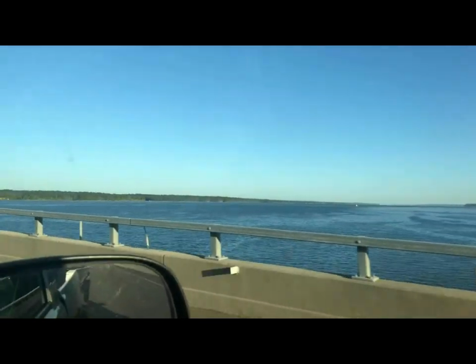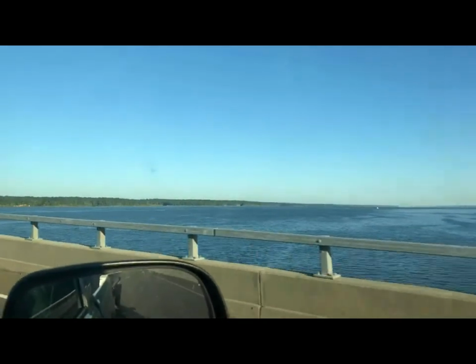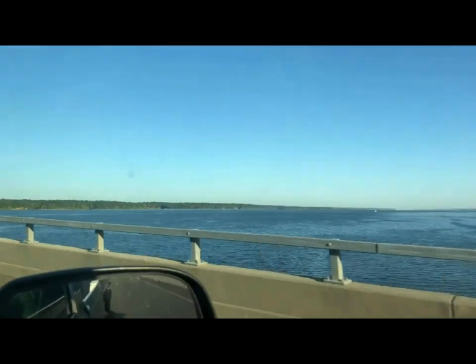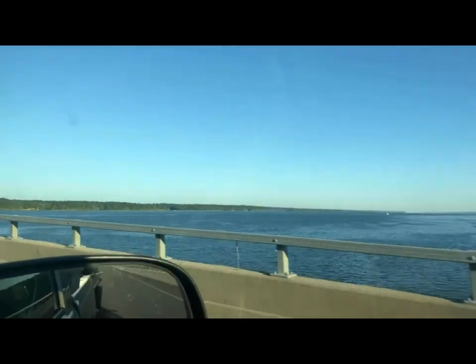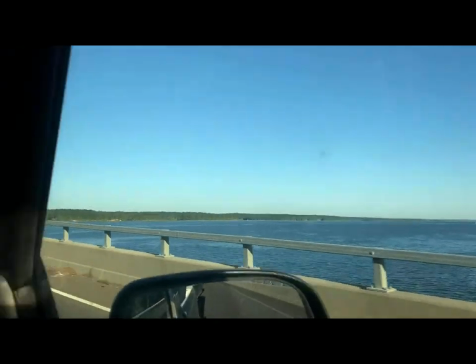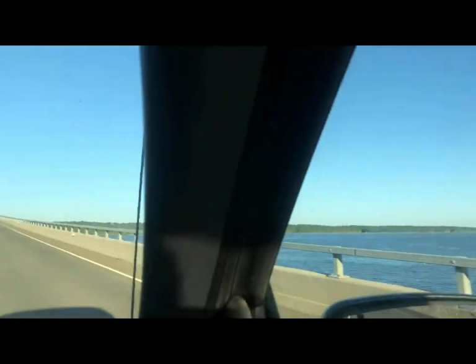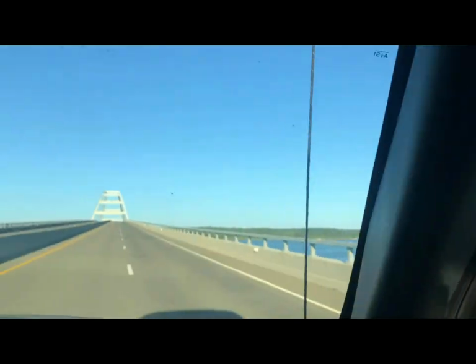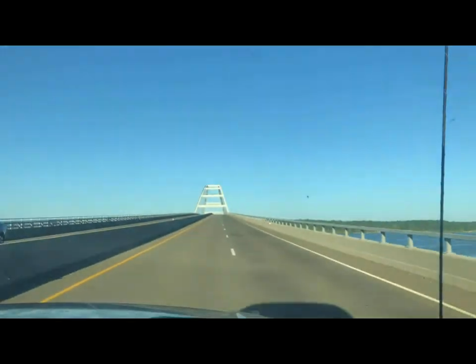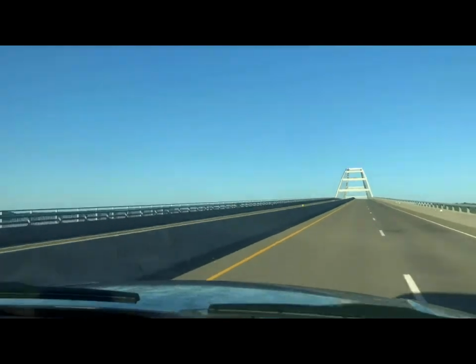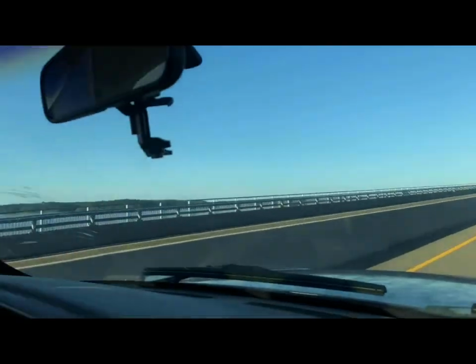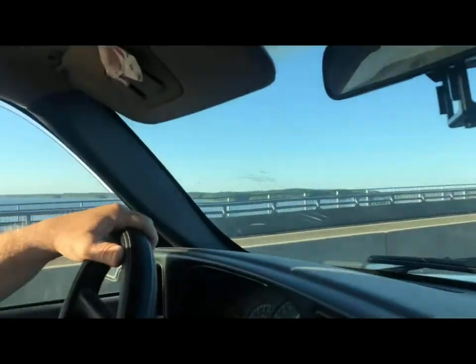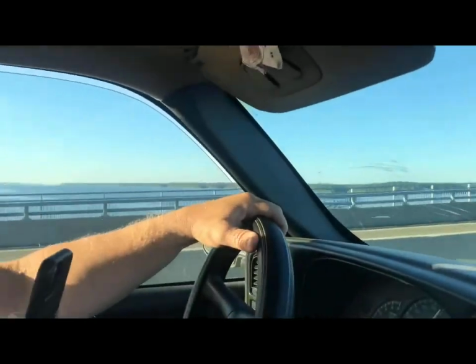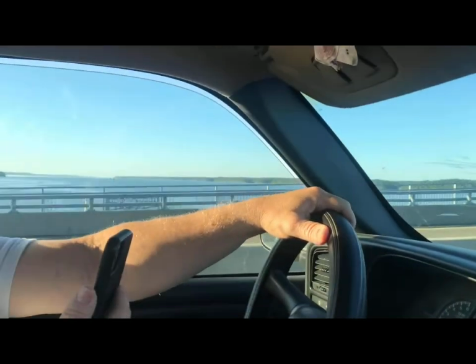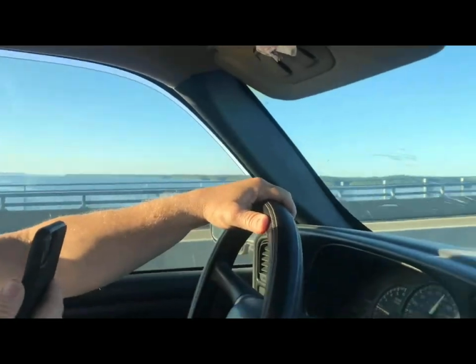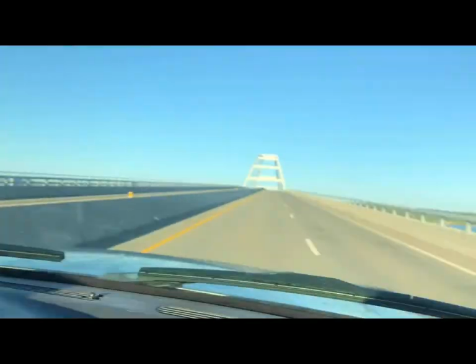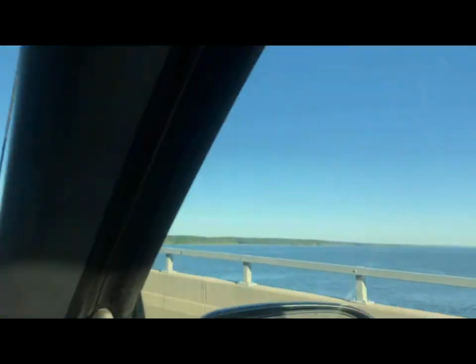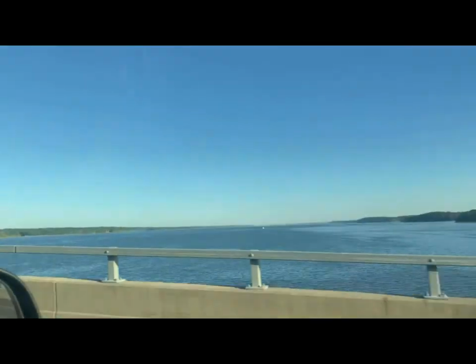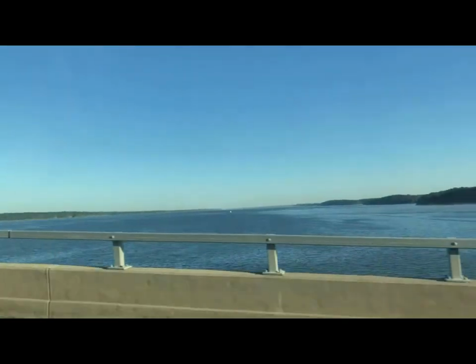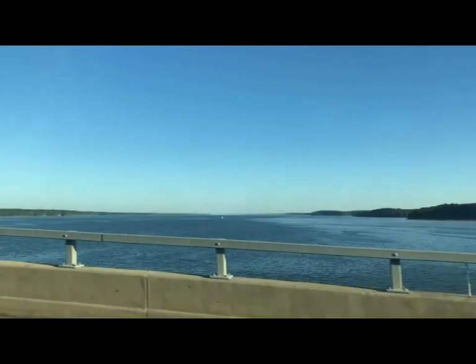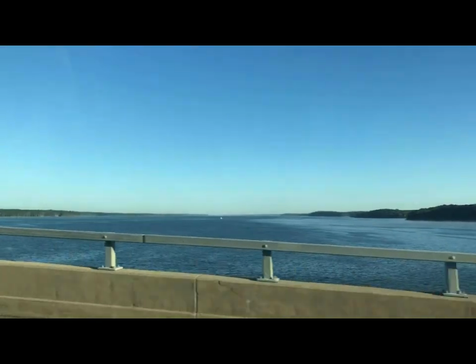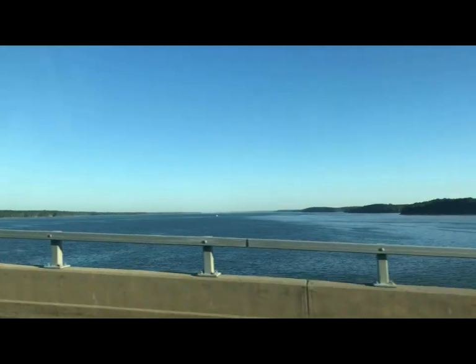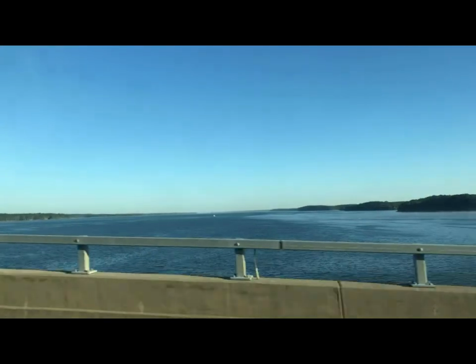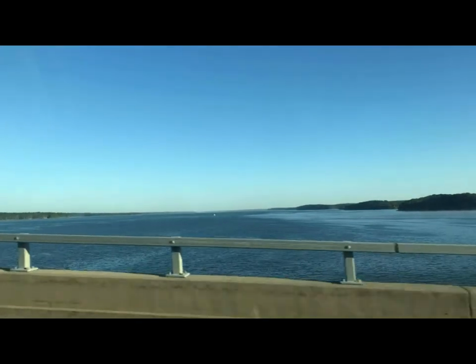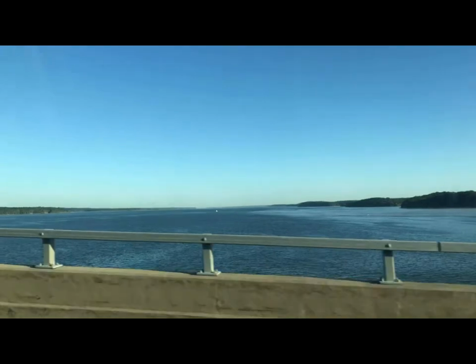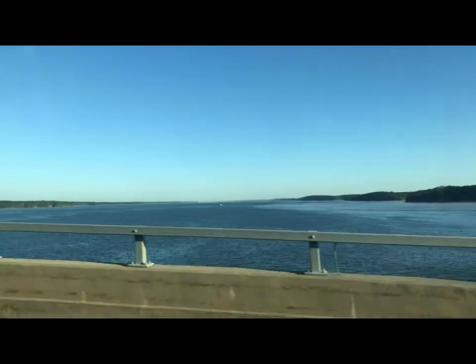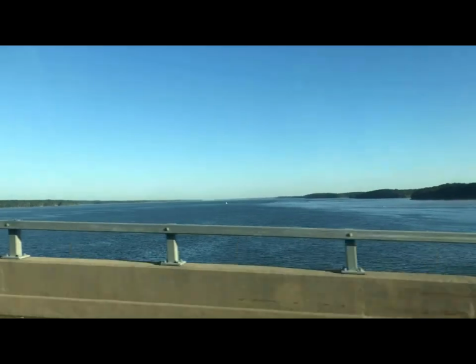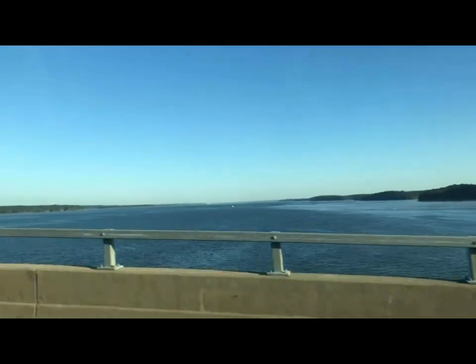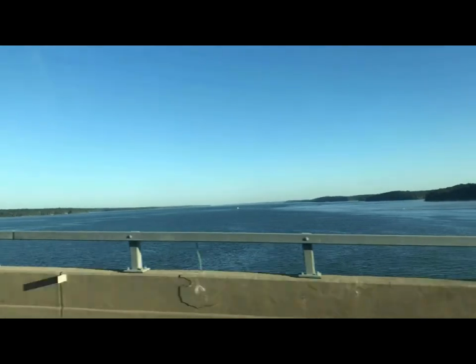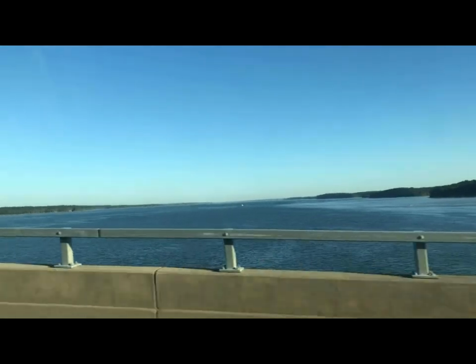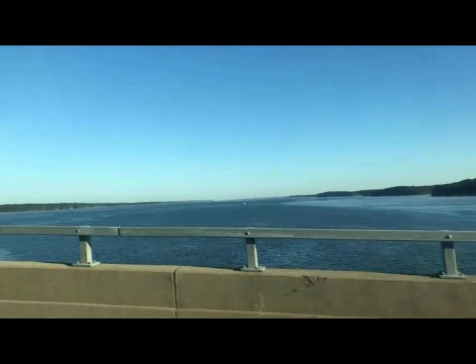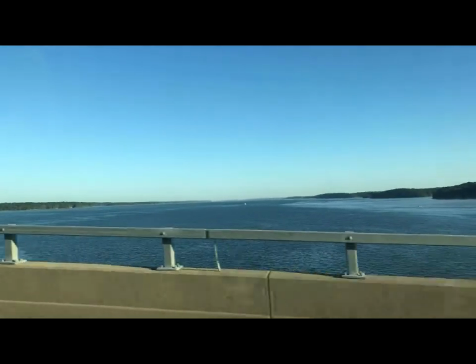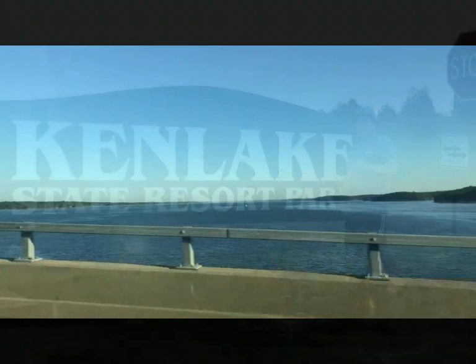Is that a boat out there? Sure is. Look at that fishtail coming off that sucker, man. He's hauling. What is that? It's a big boat as well. It is. That's really big boats playing here, man.